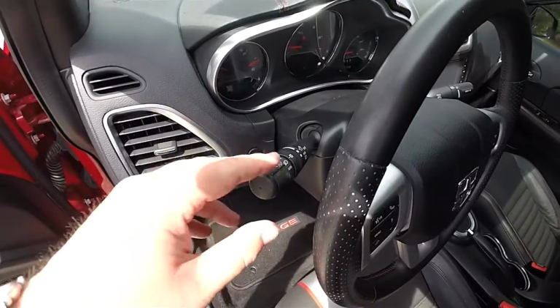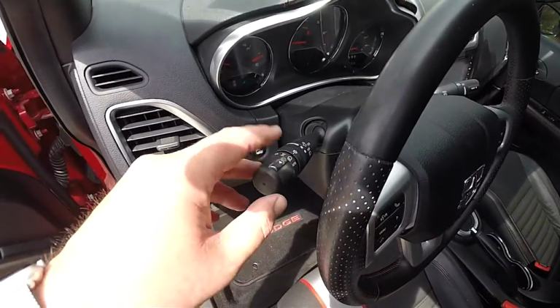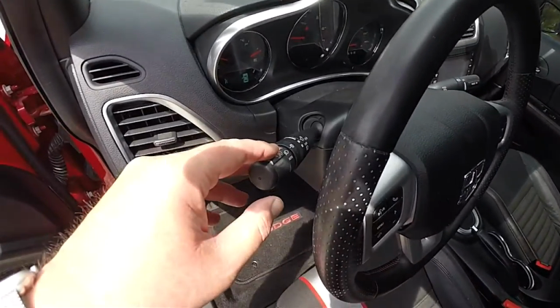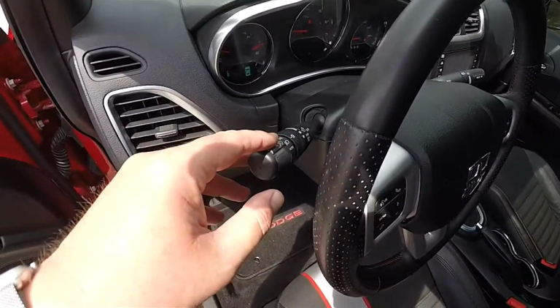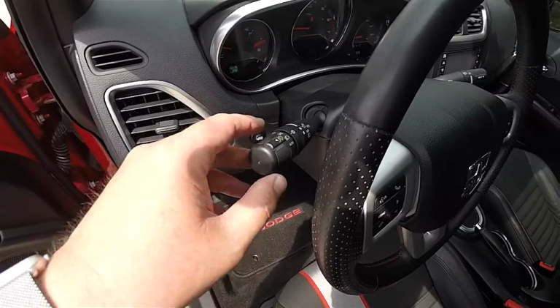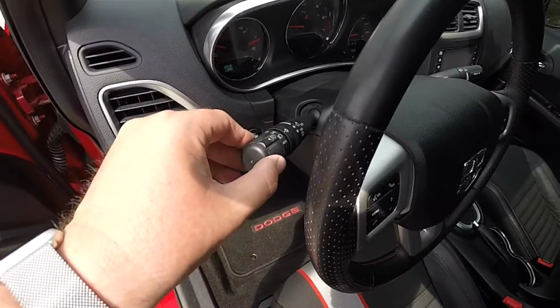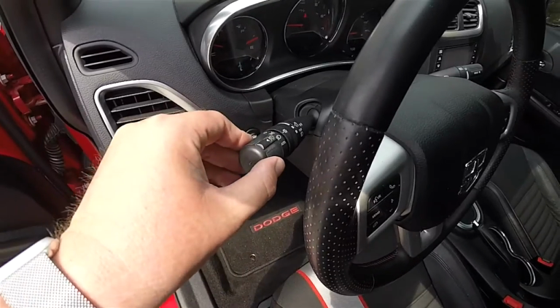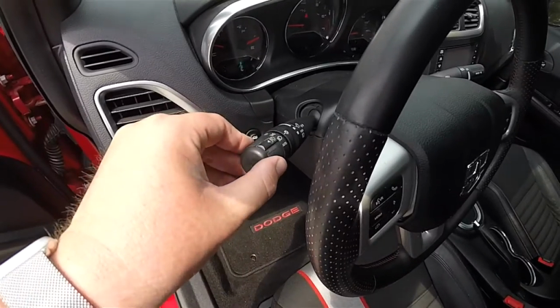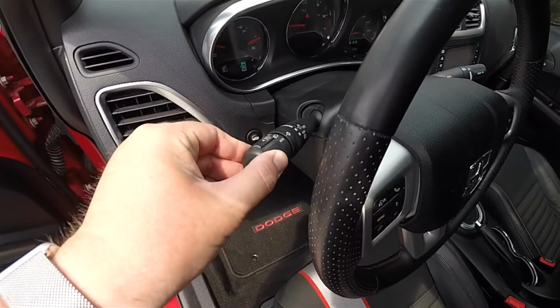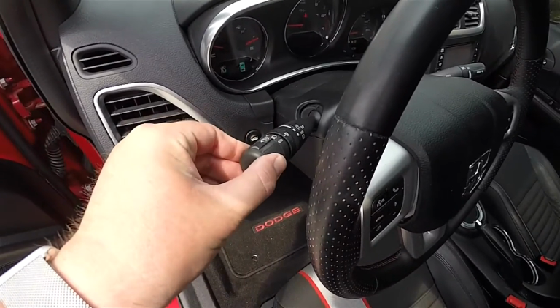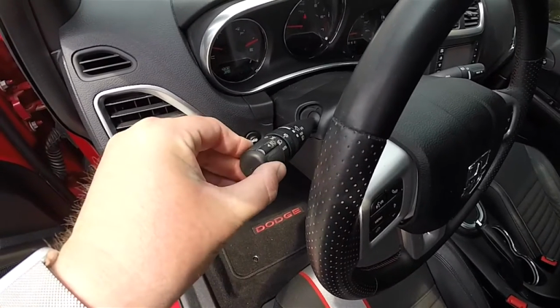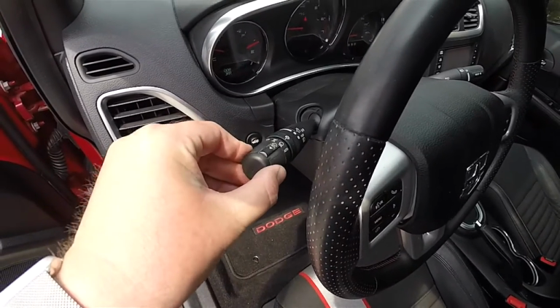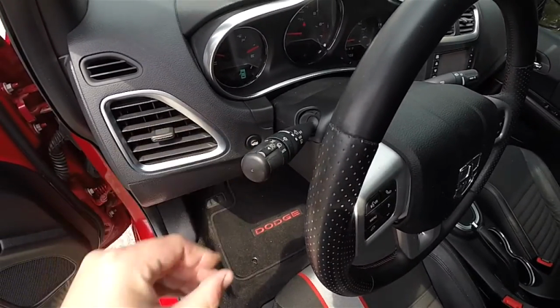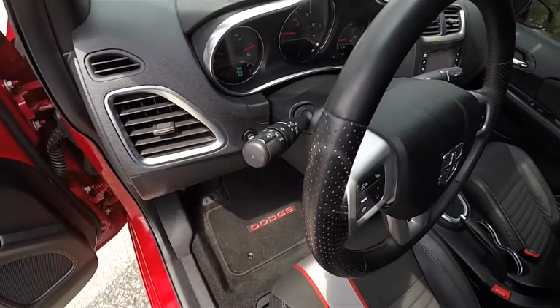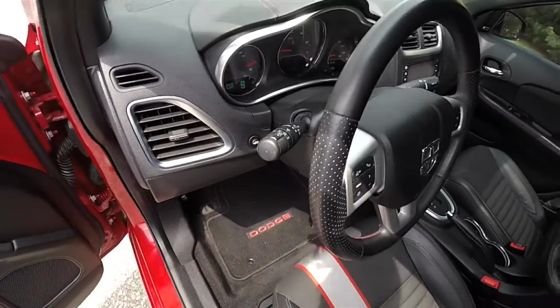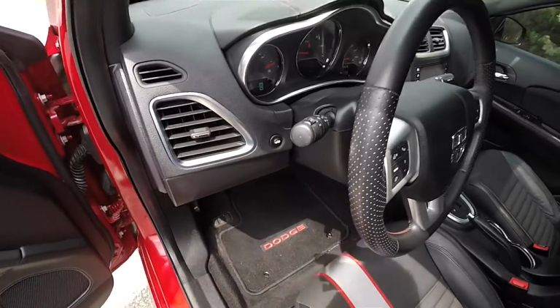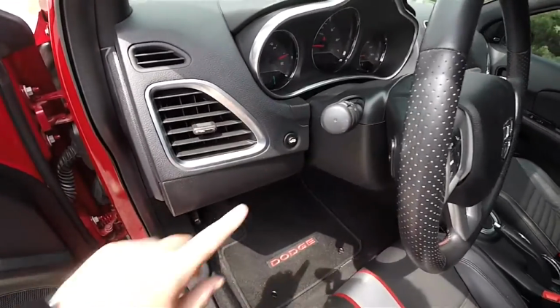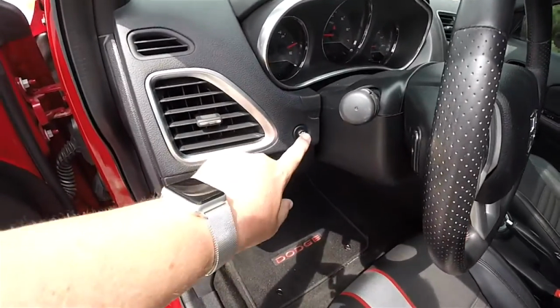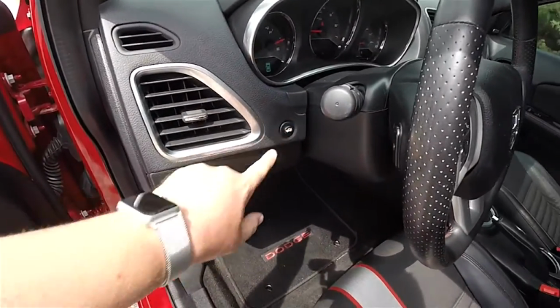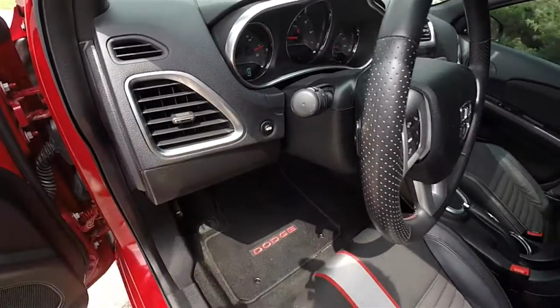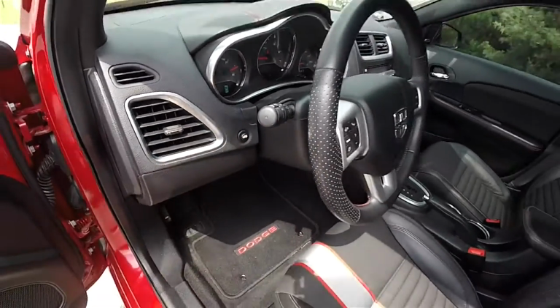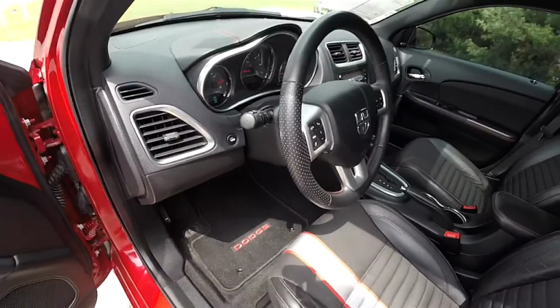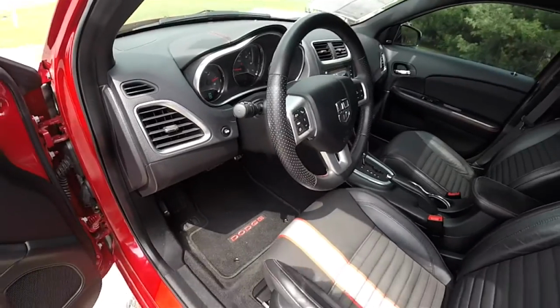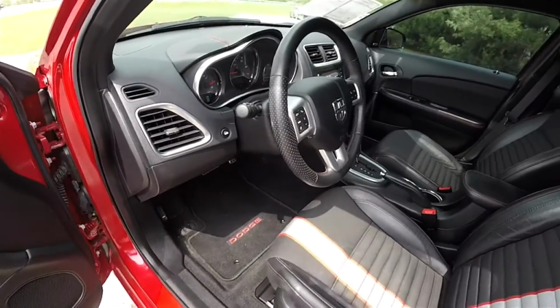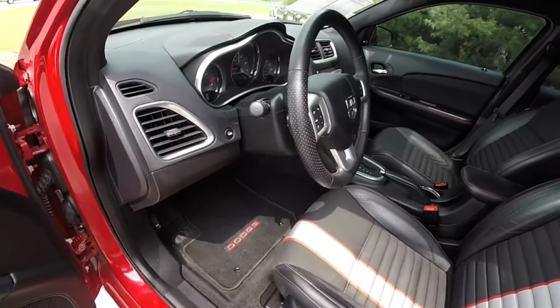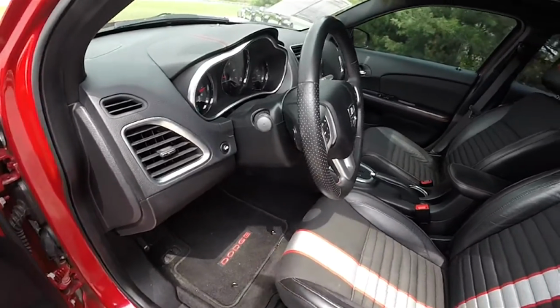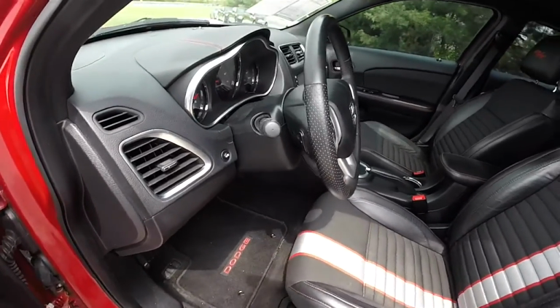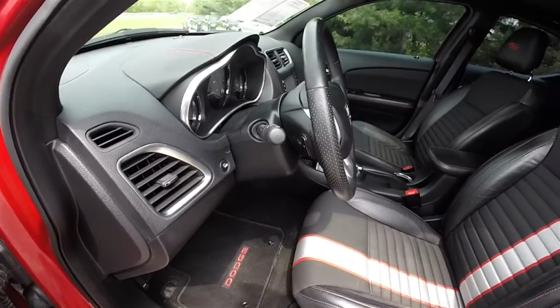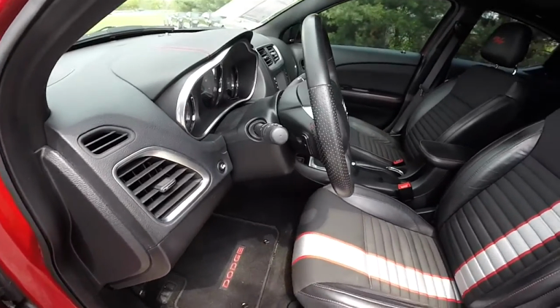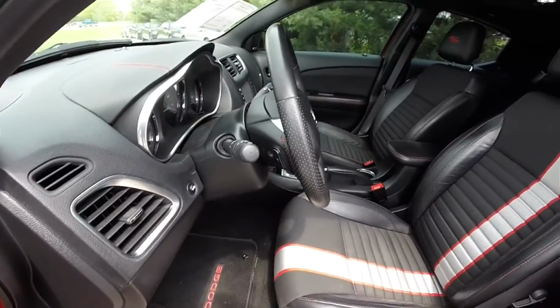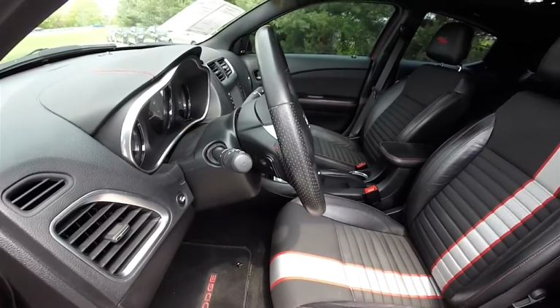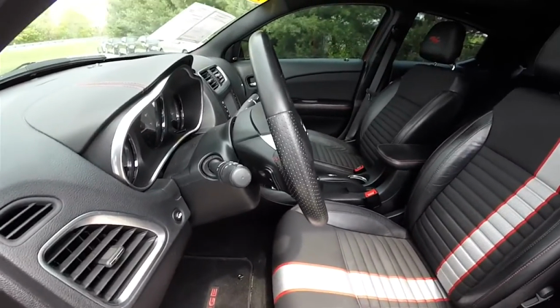On the turn signal stalk you have your control for automatic headlamps and your fog lamps. There's also a remote trunk release. The steering wheel is leather-wrapped, tilt and telescoping, with integrated audio controls.